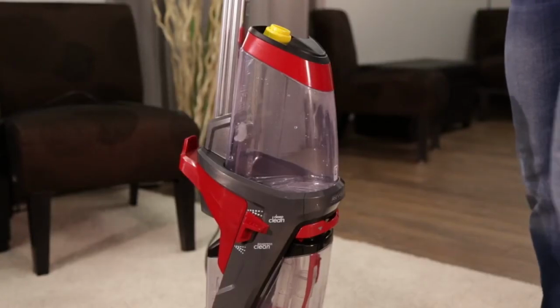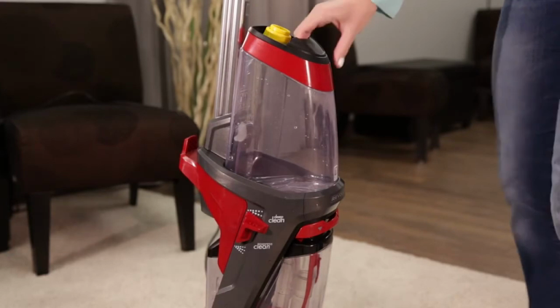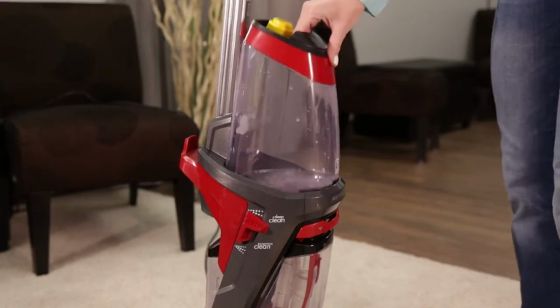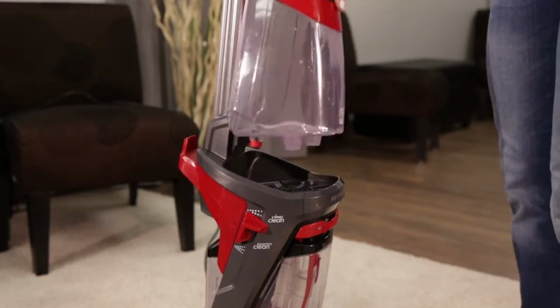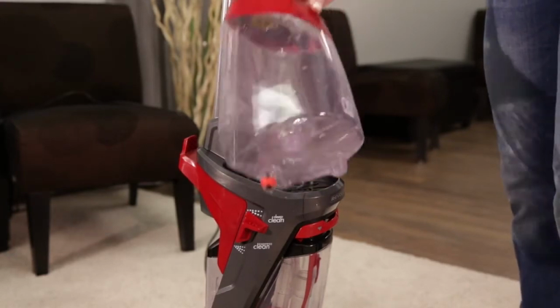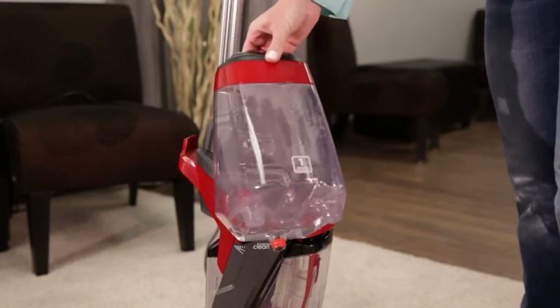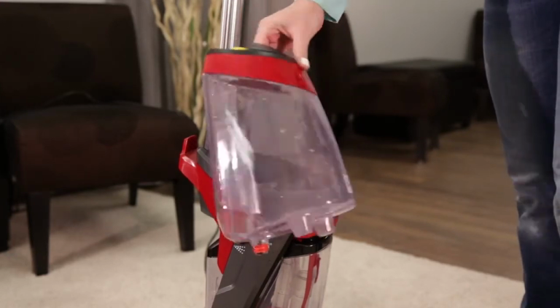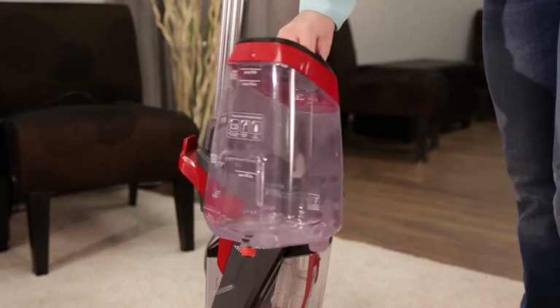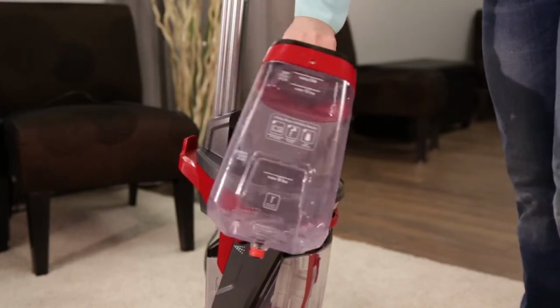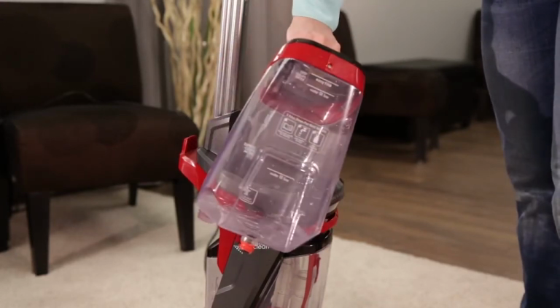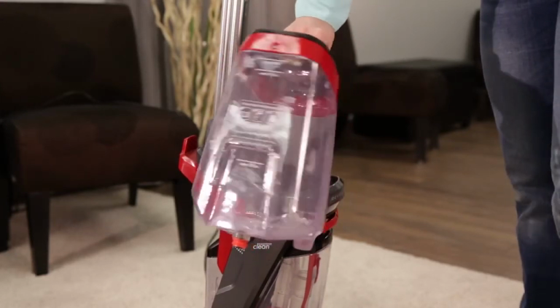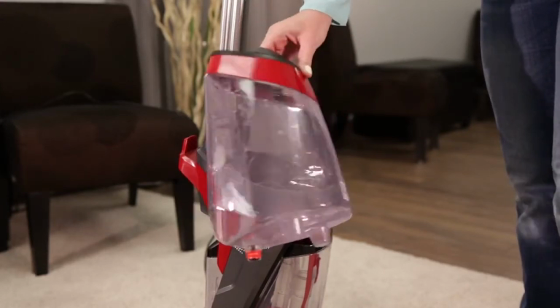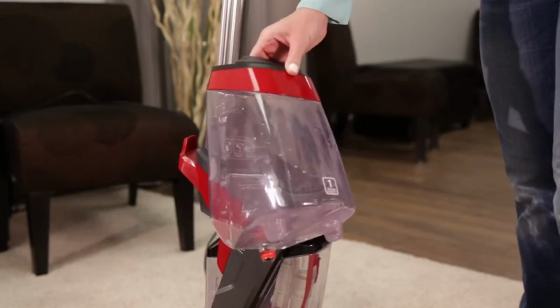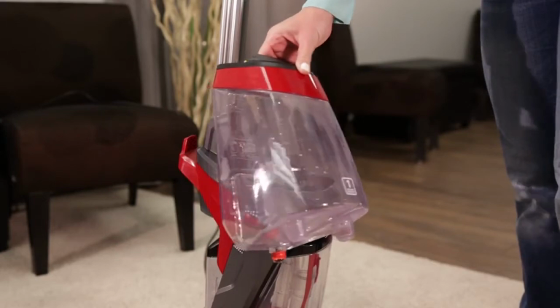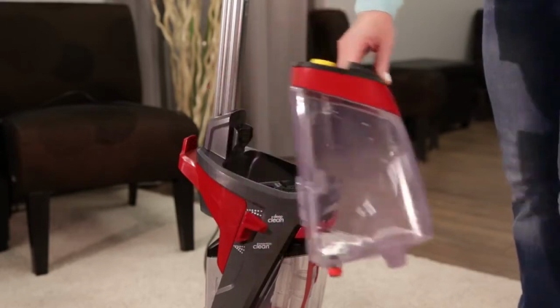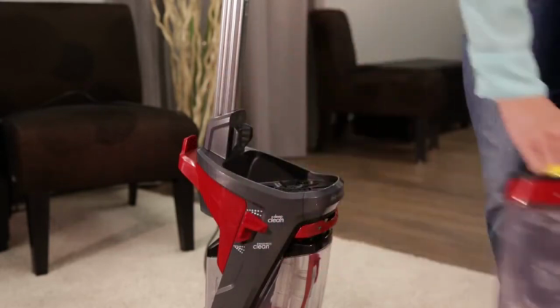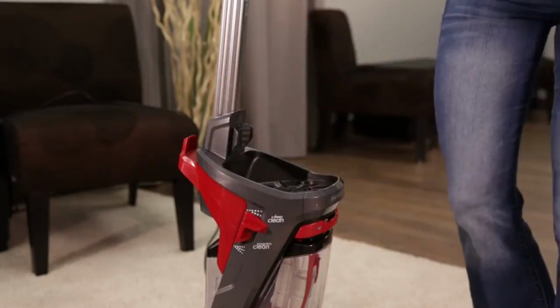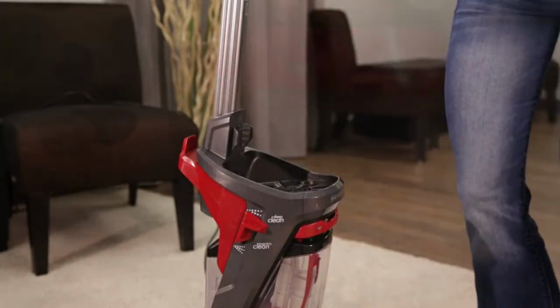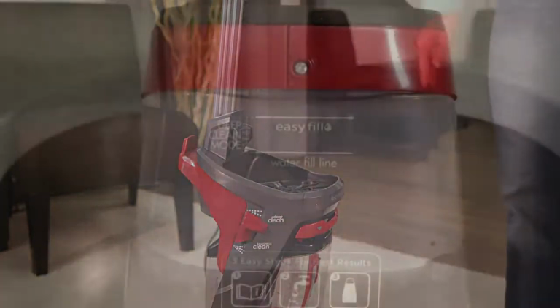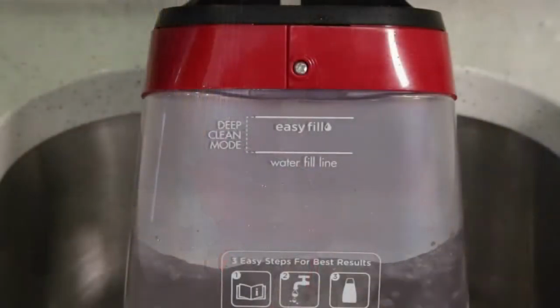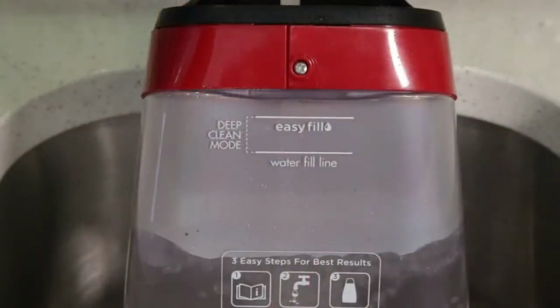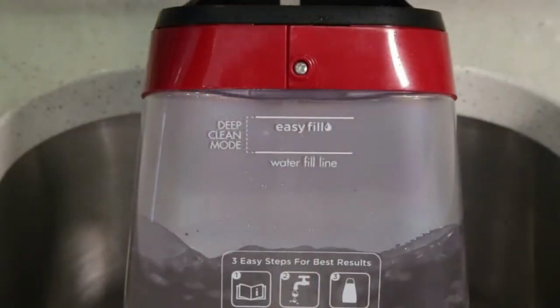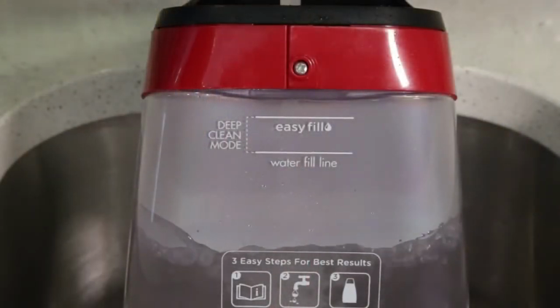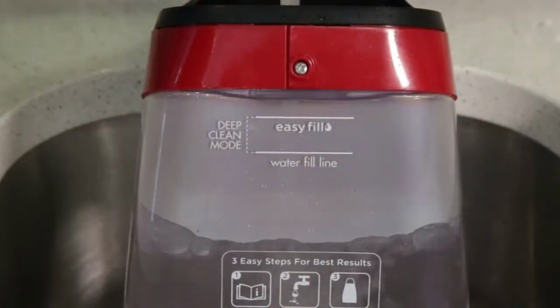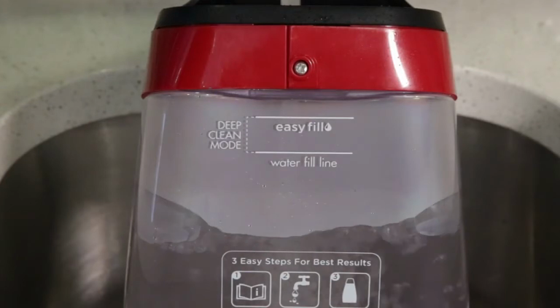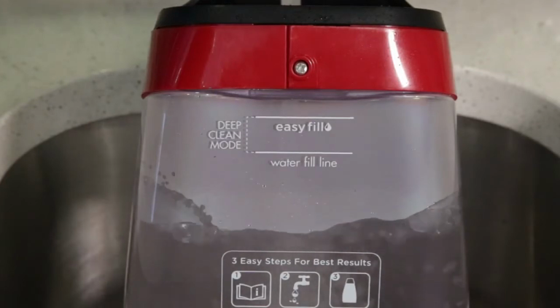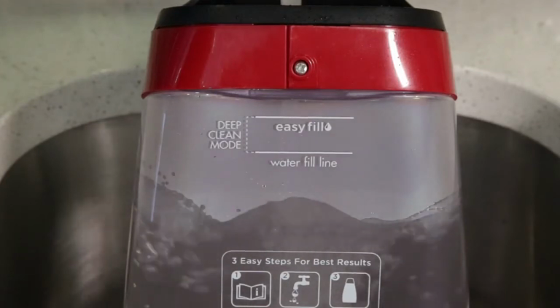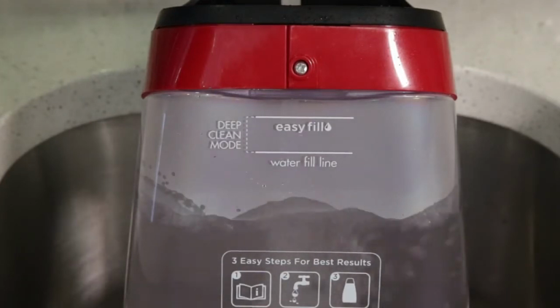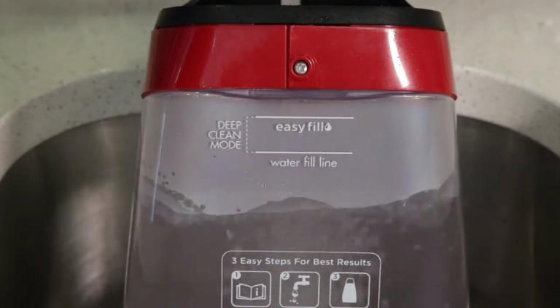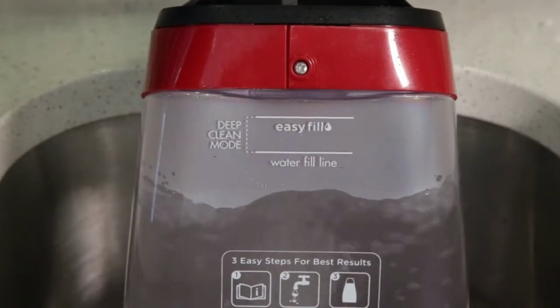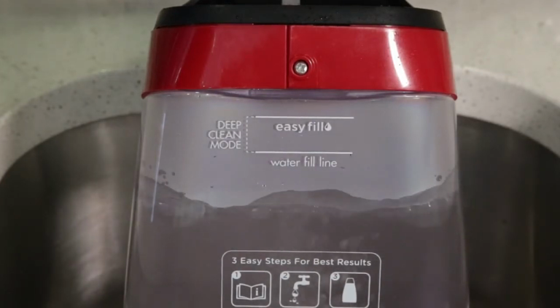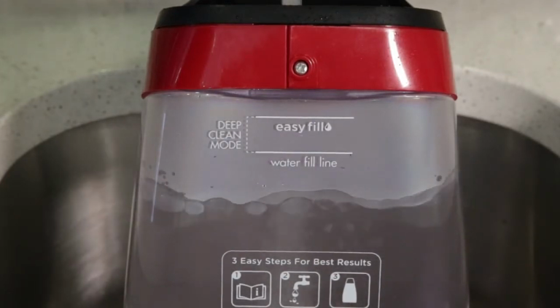If your machine is still not spraying, check to make sure the clean tank has water and/or the water and formula mixture in the tank. If your tank is empty, this could be the reason your machine is not spraying. You will need to fill your clean tank again.